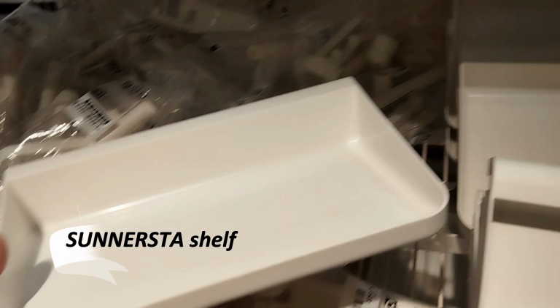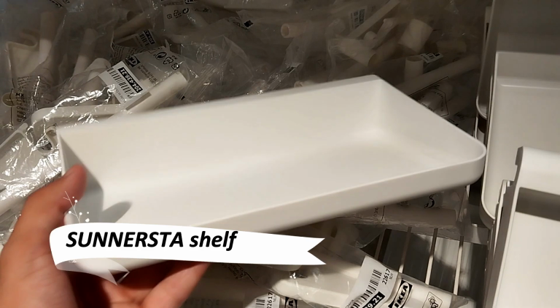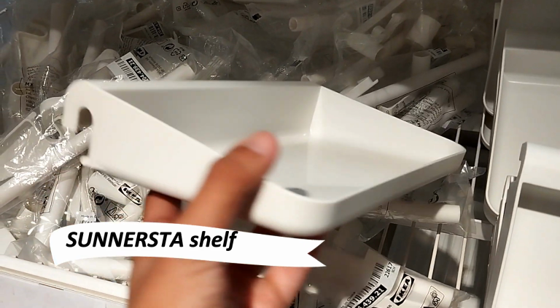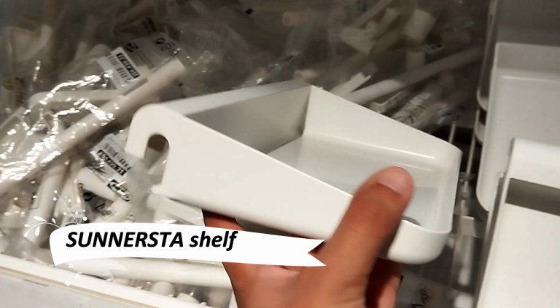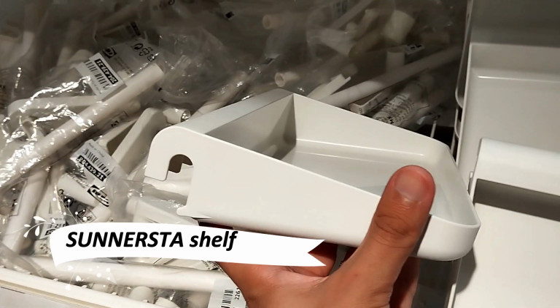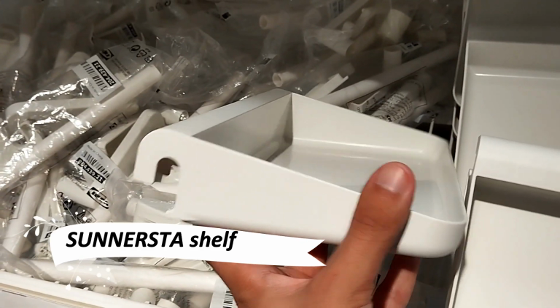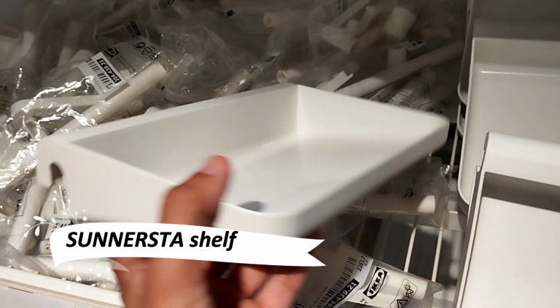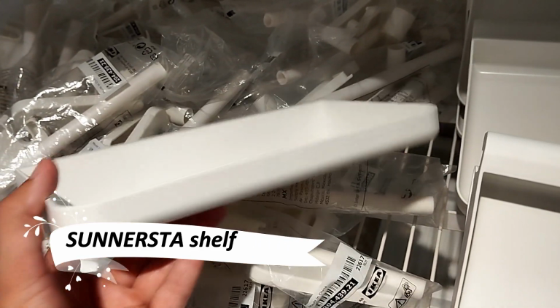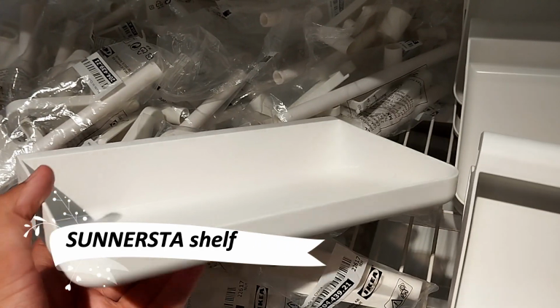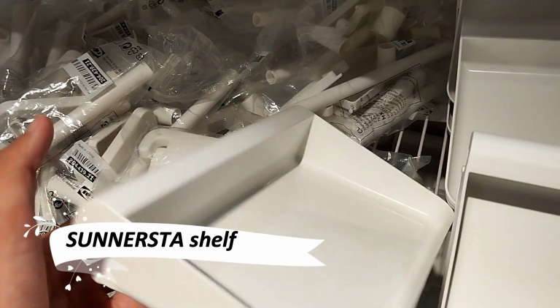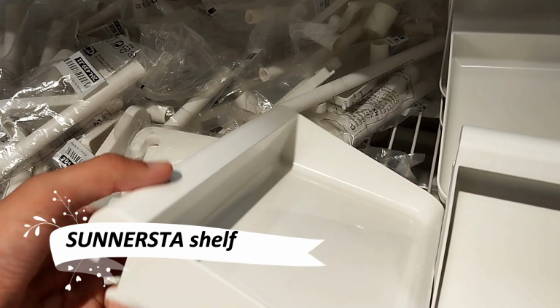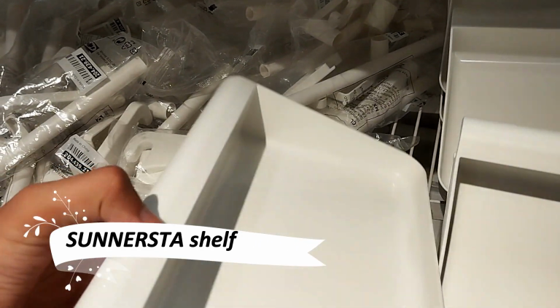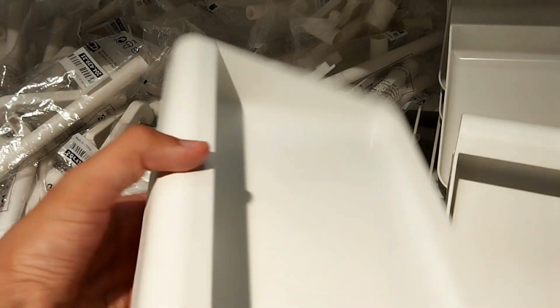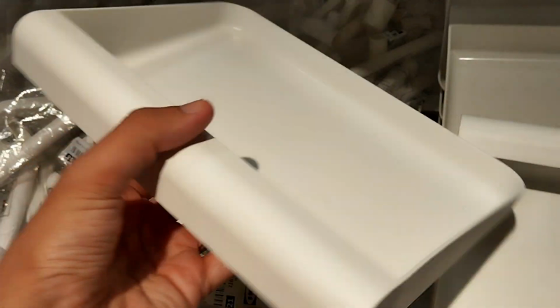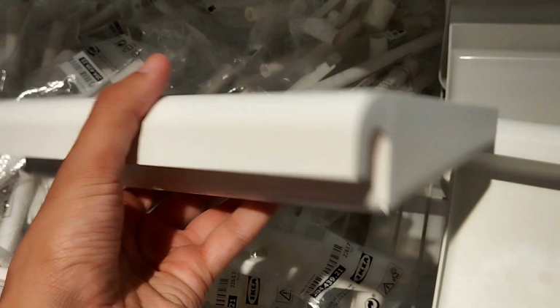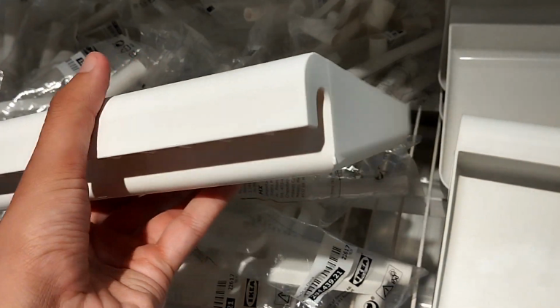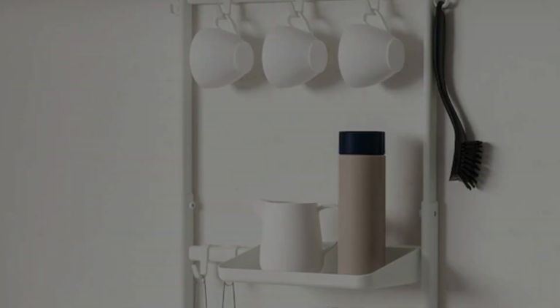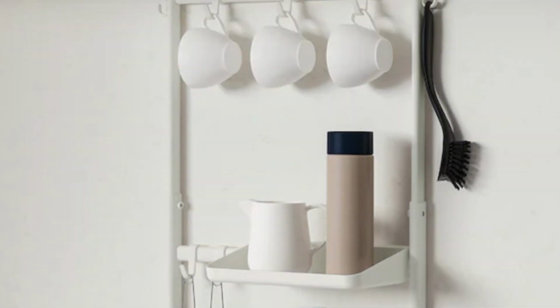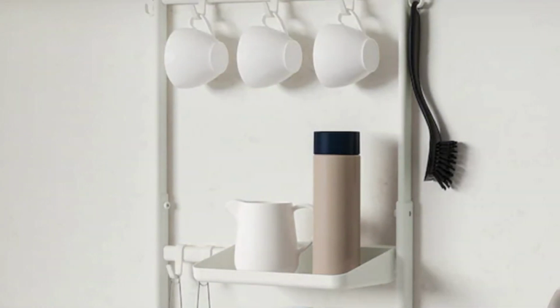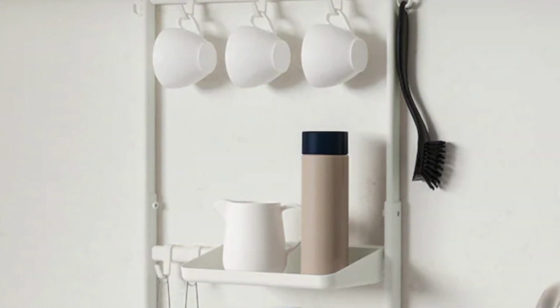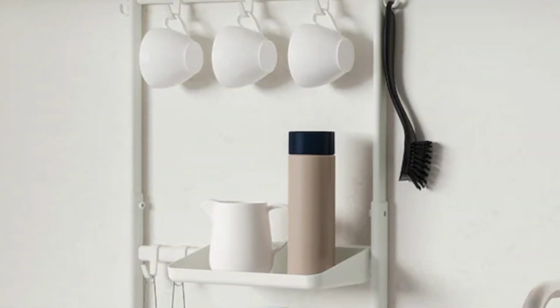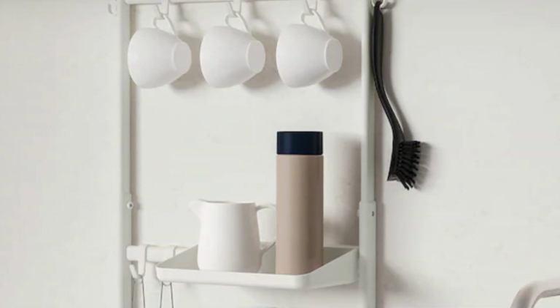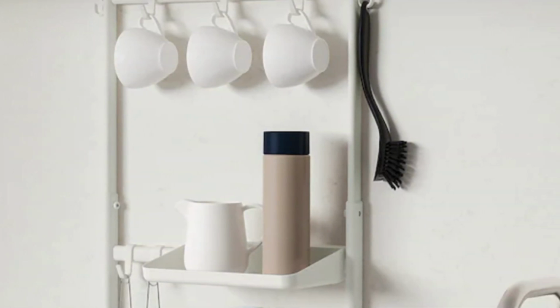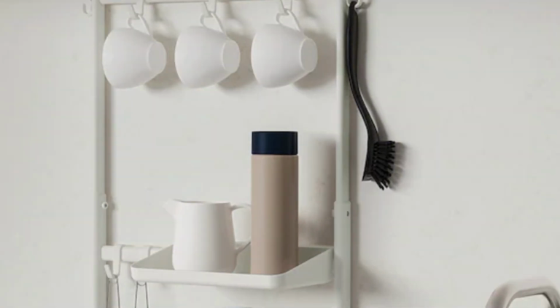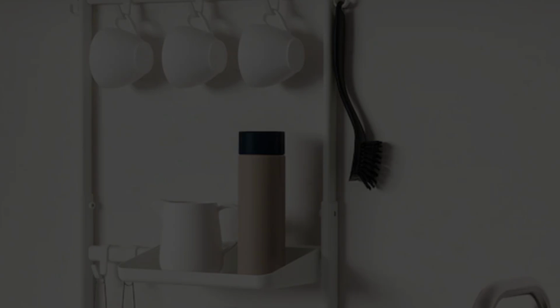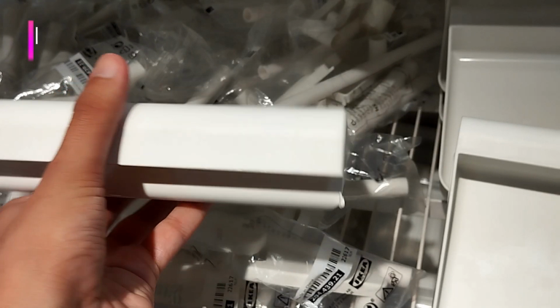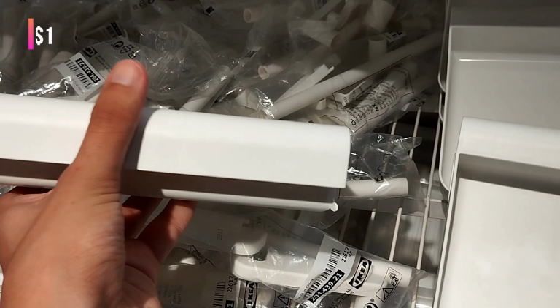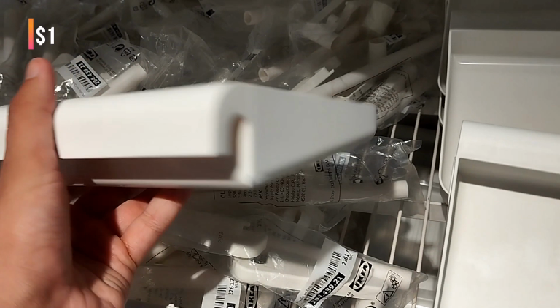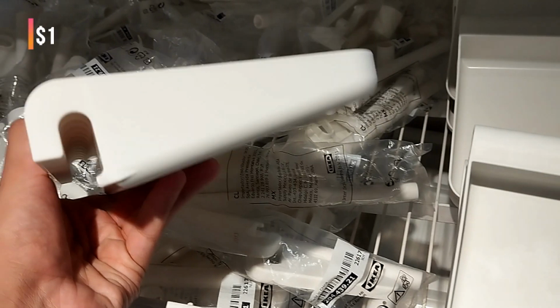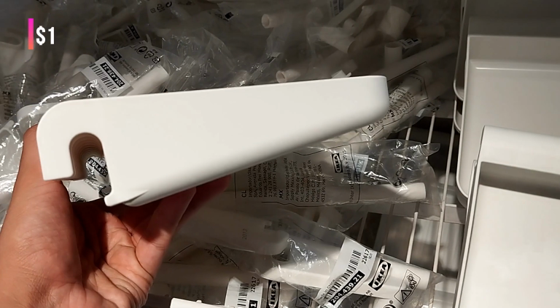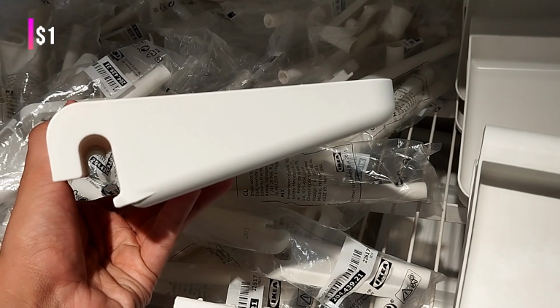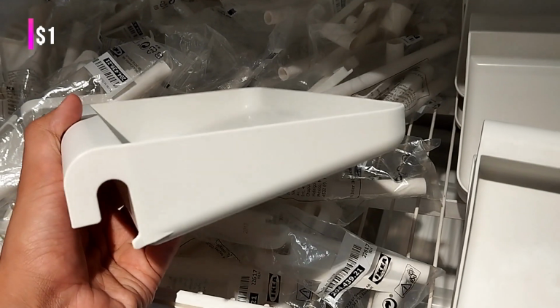Maximize every inch with the Sunners shelf. These handy accessories provide extra storage space, keeping your countertops clutter-free and organized. It's an affordable solution for small, busy spaces.